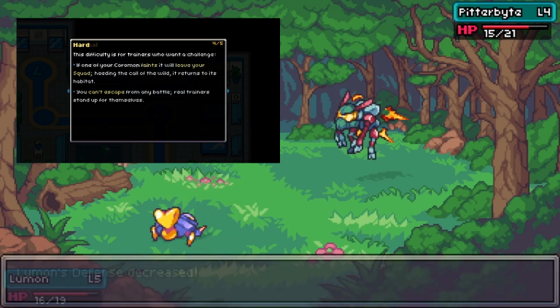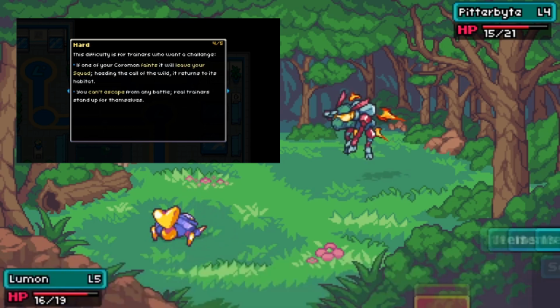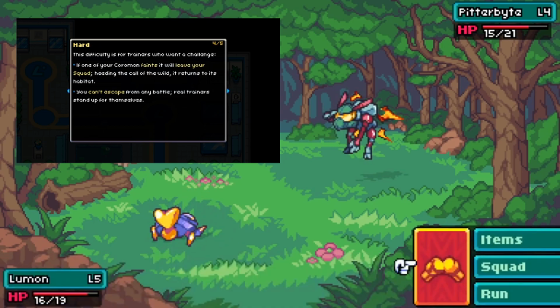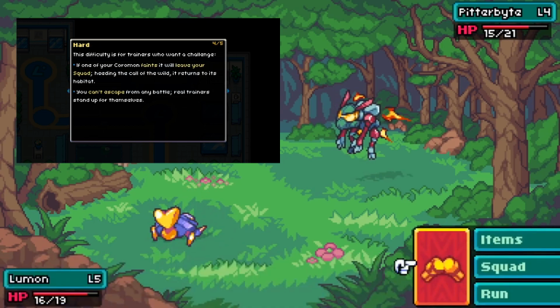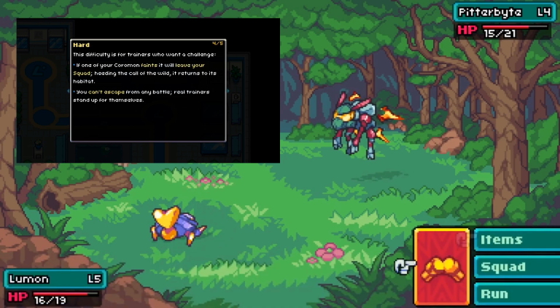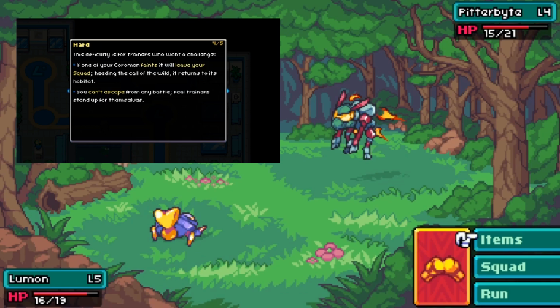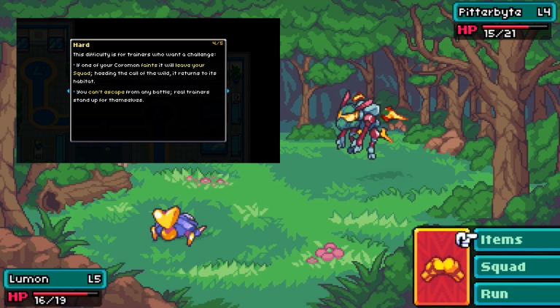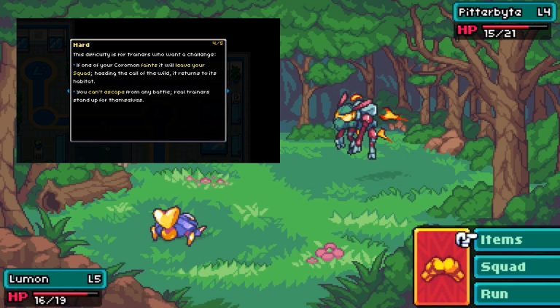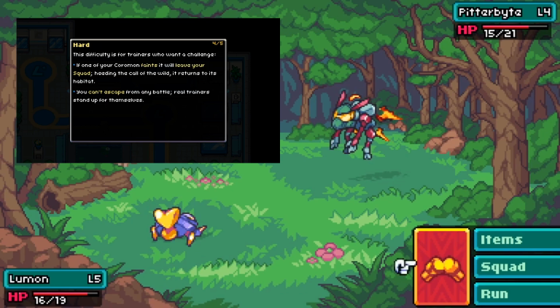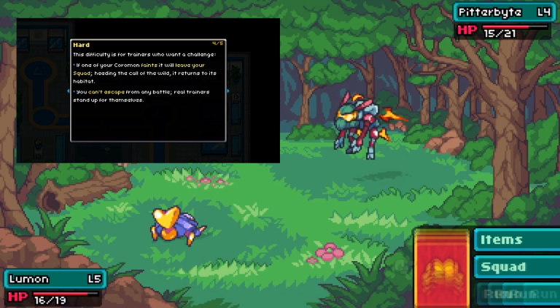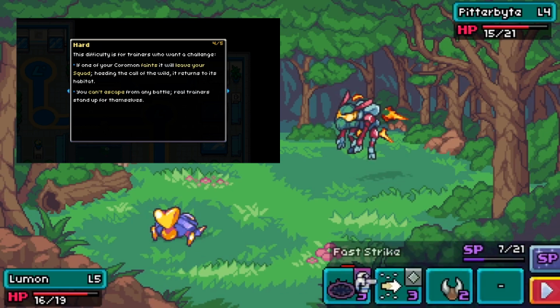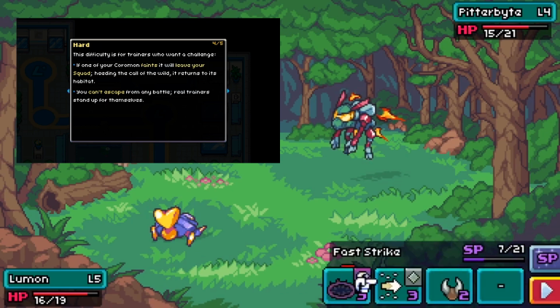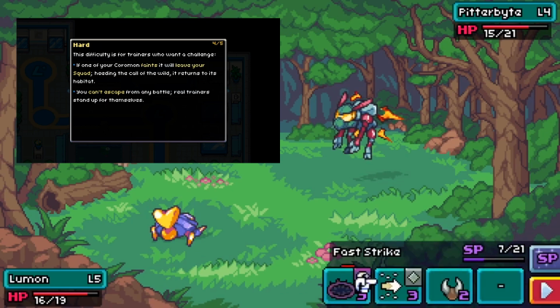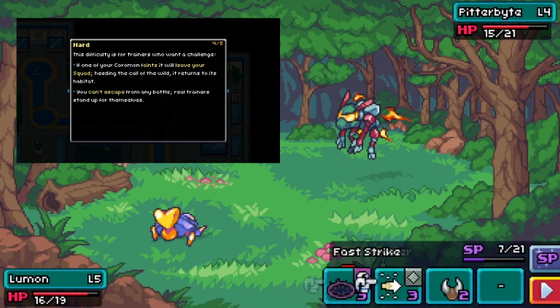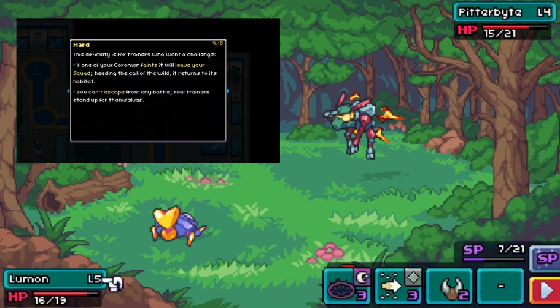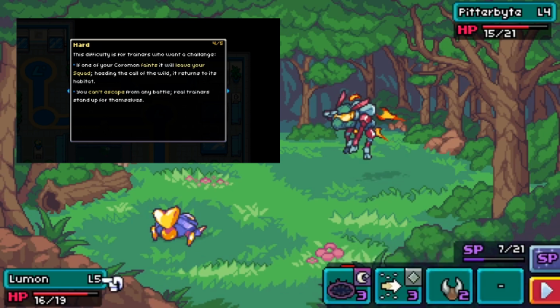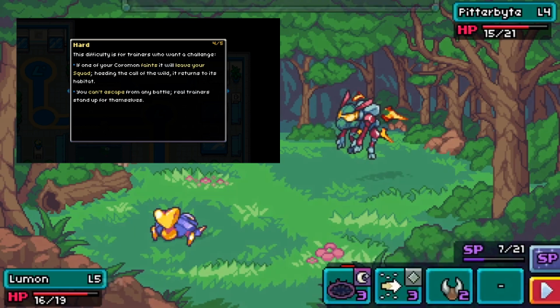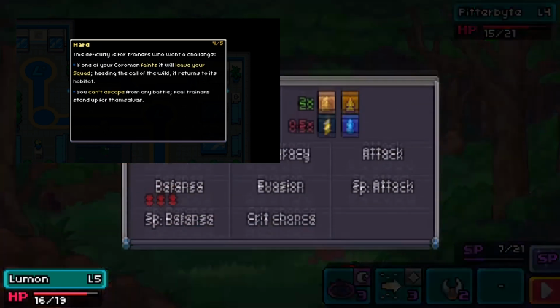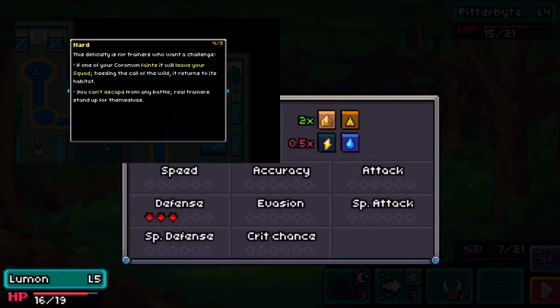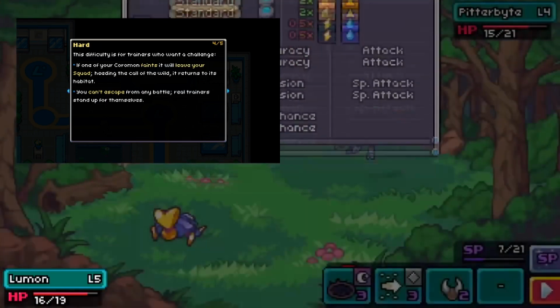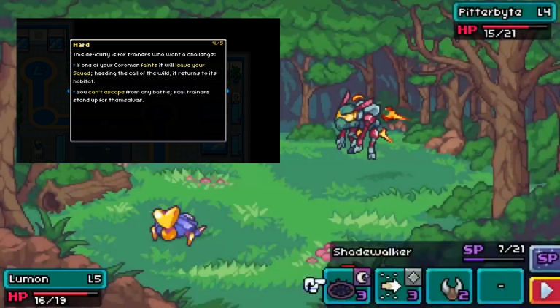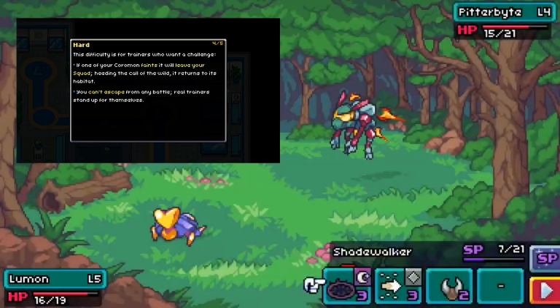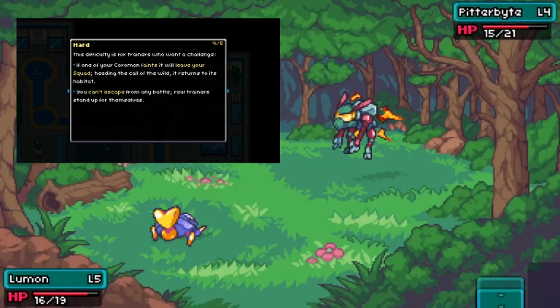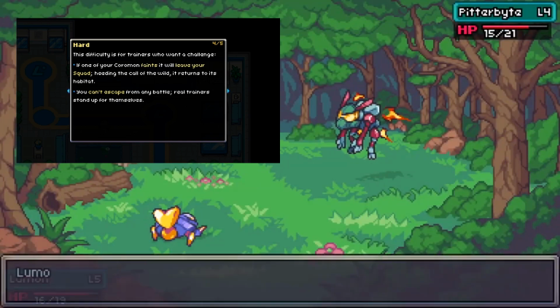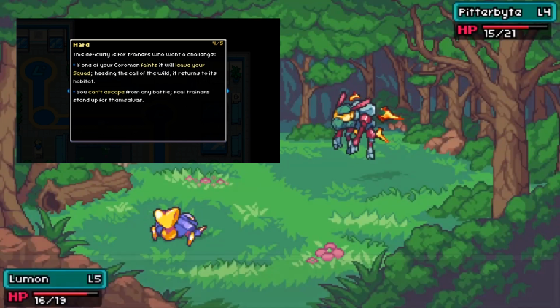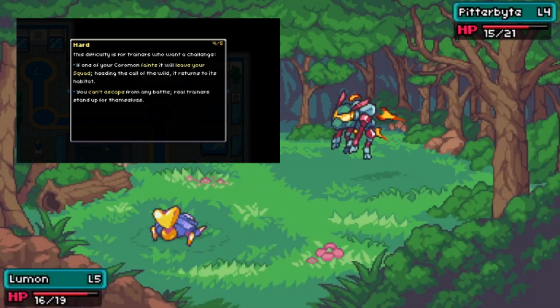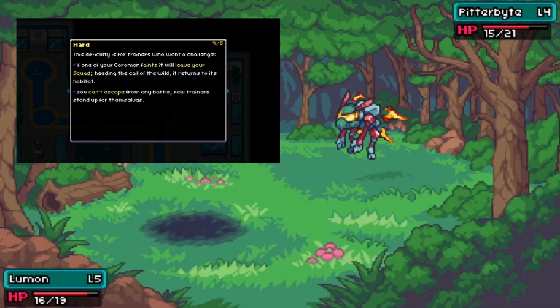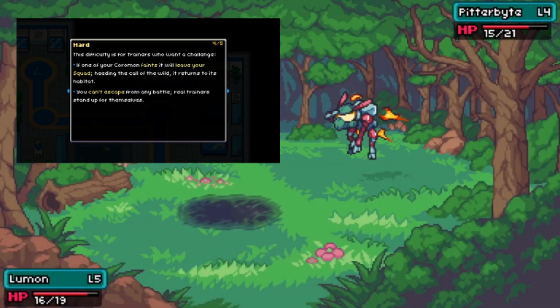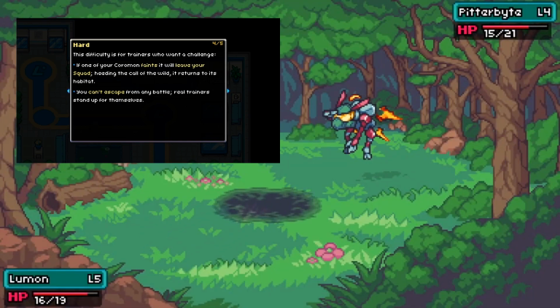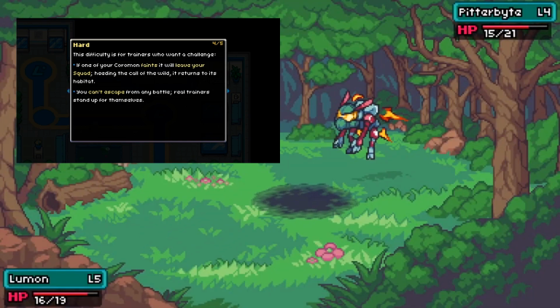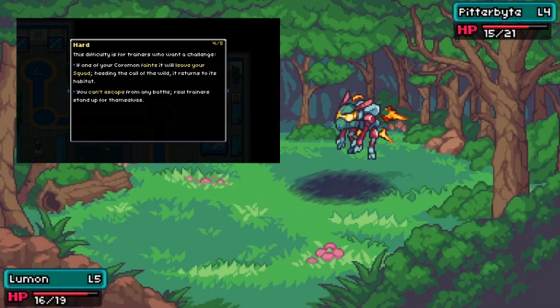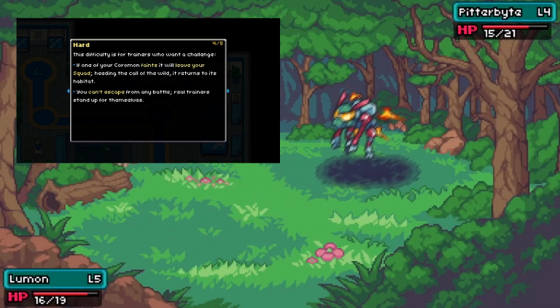Hard mode adds Coromon permadeath upon fainting, though do note that Coromon can be retrieved by lowering the difficulty setting later. This setting also disallows escape from wild battles.